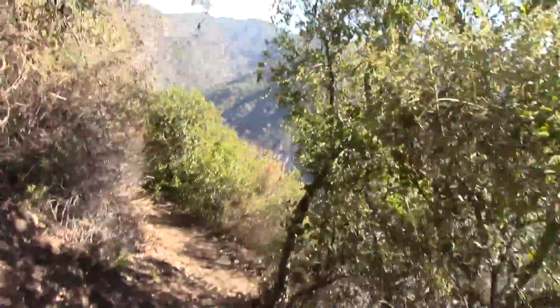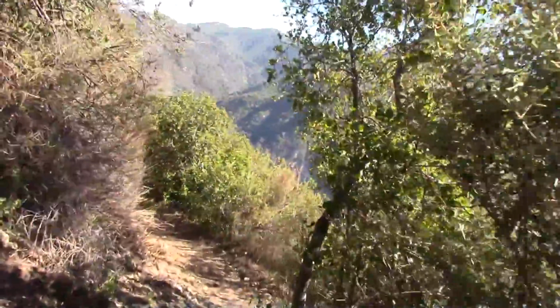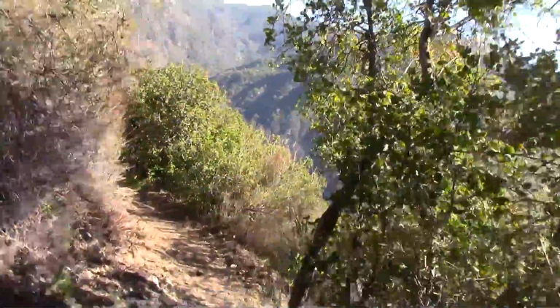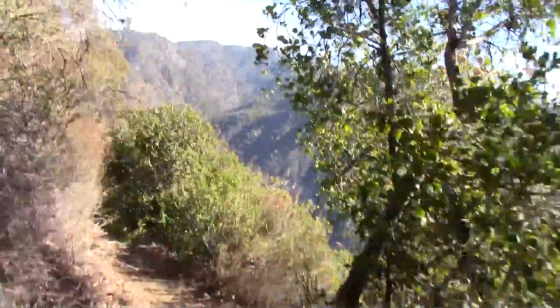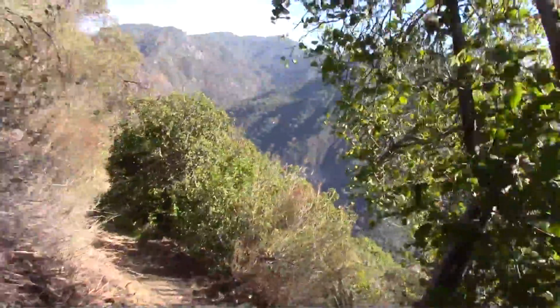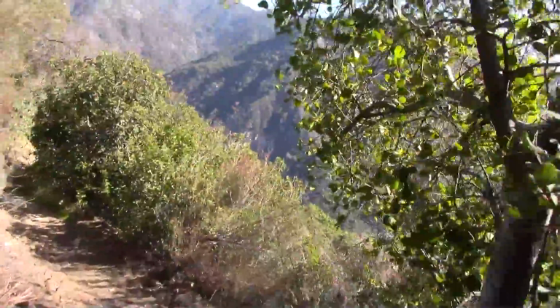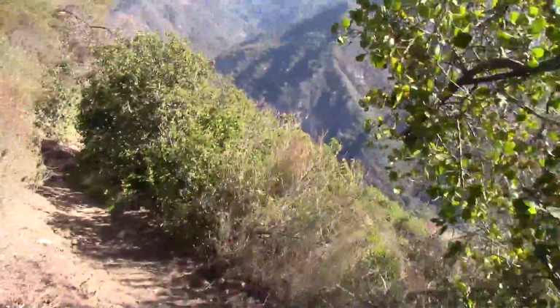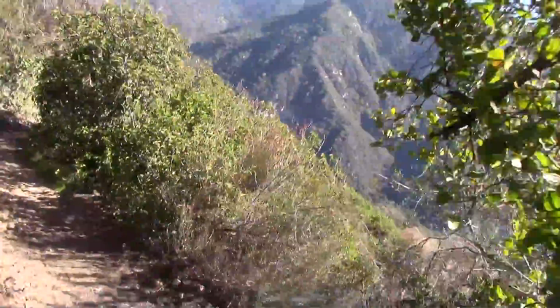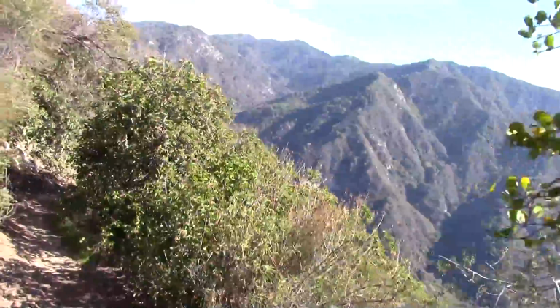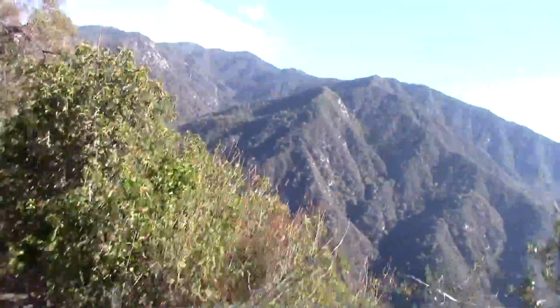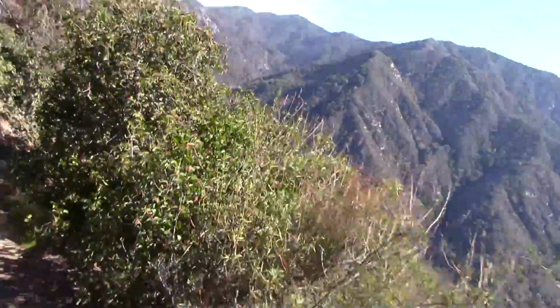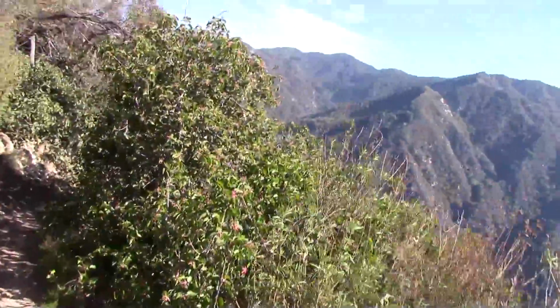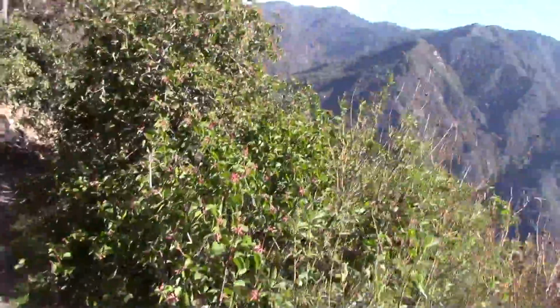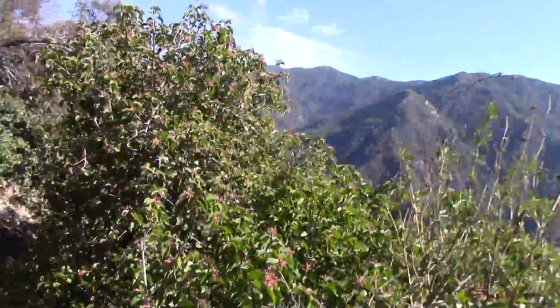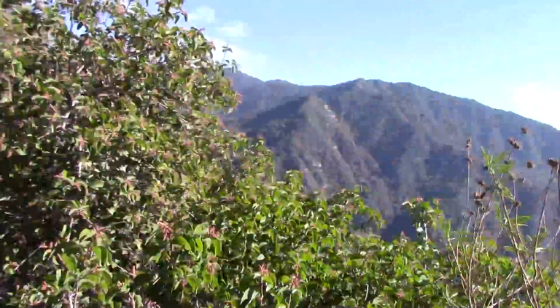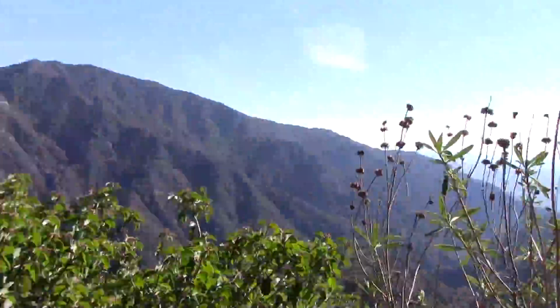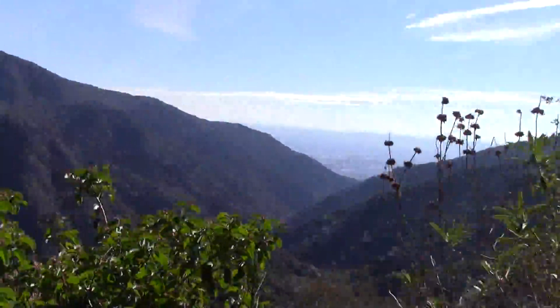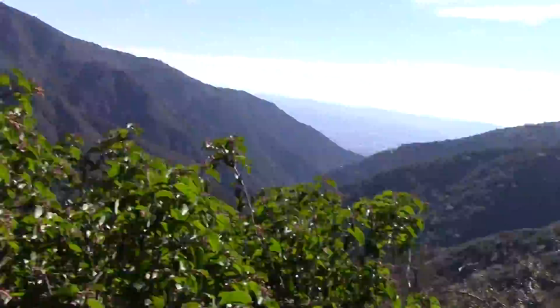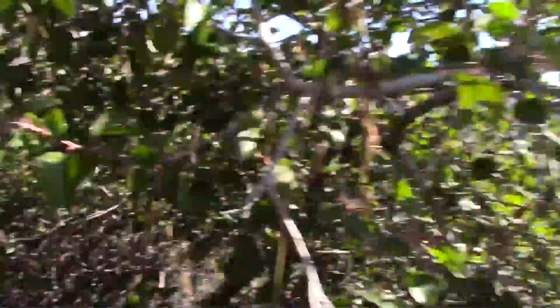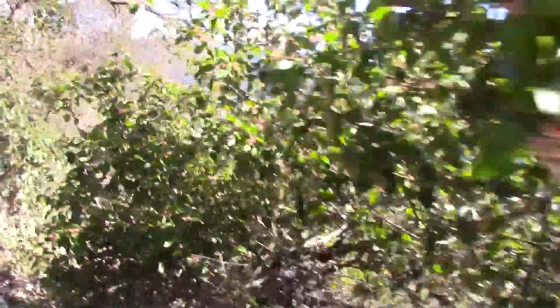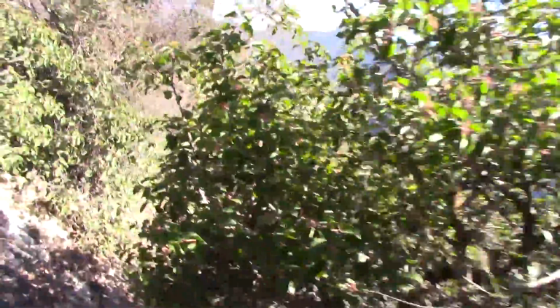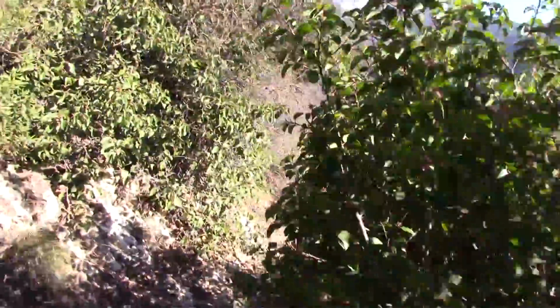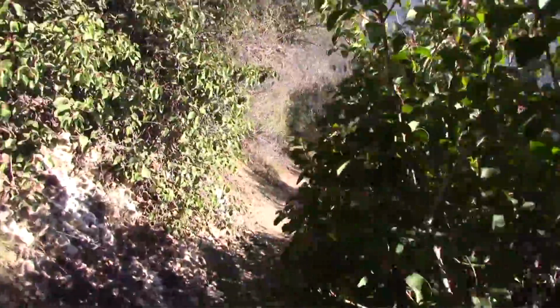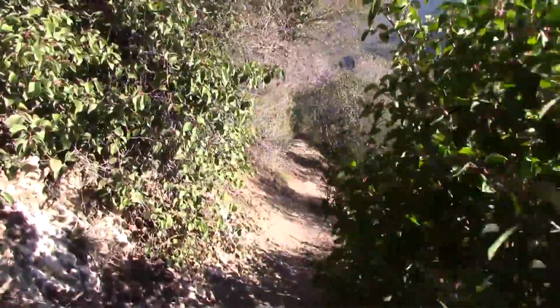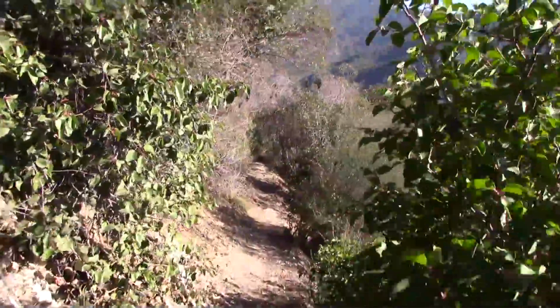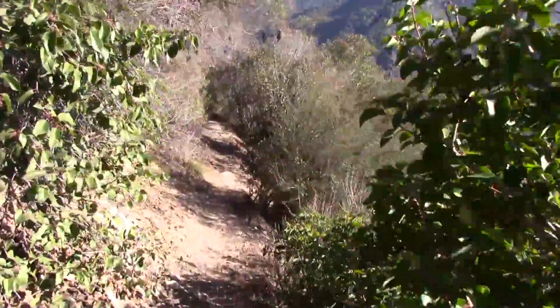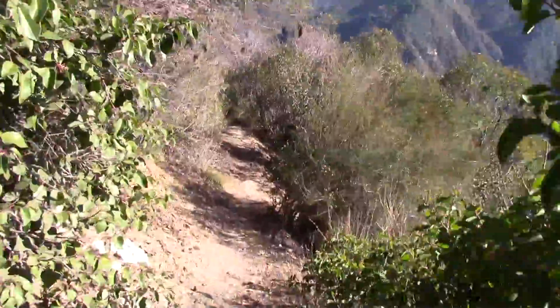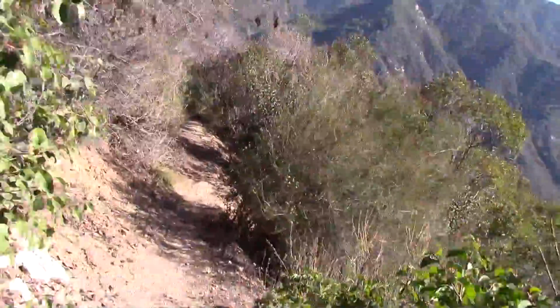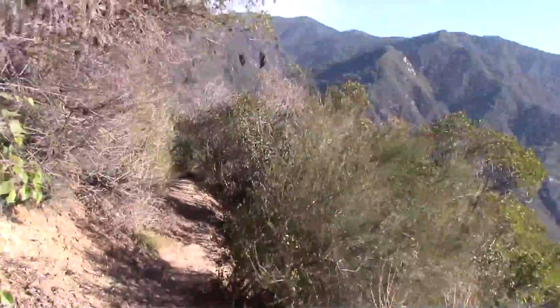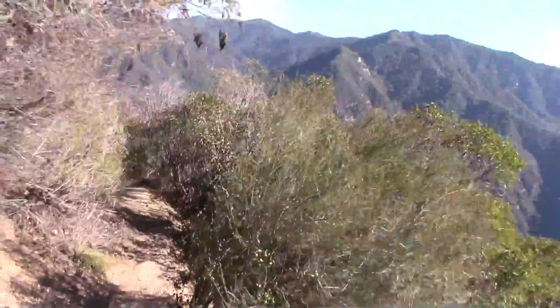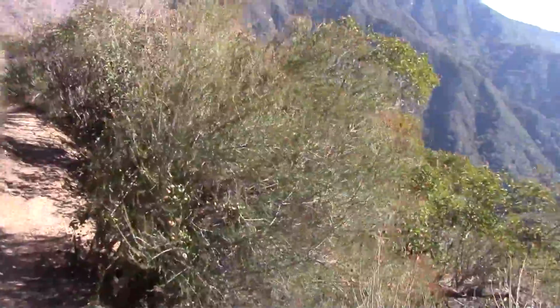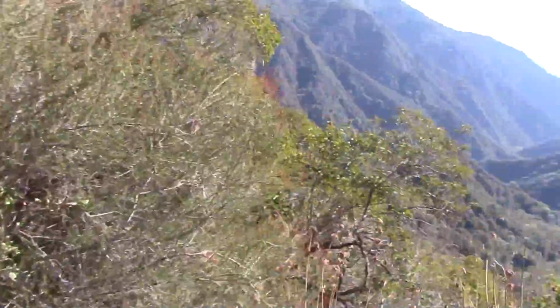My favorite part of this trail. Look at these exposed ridges.